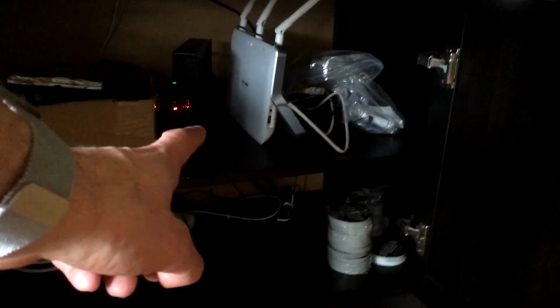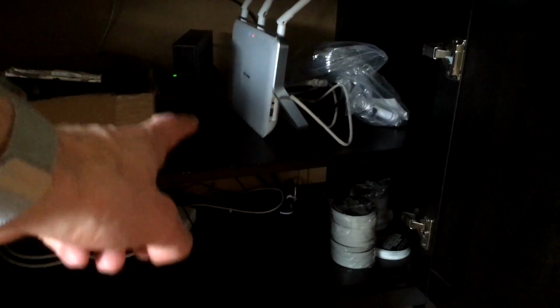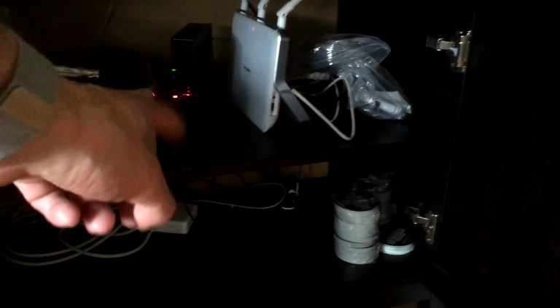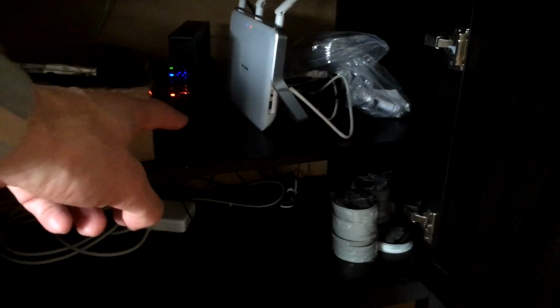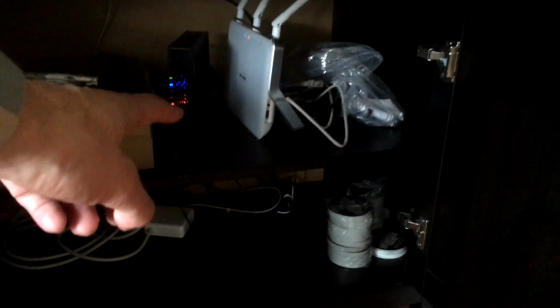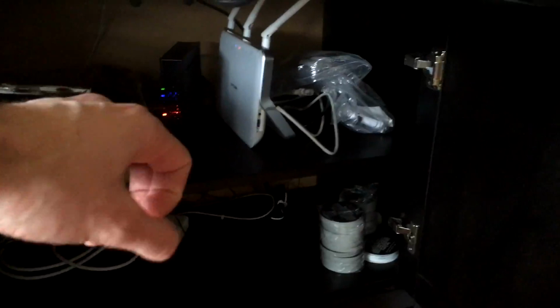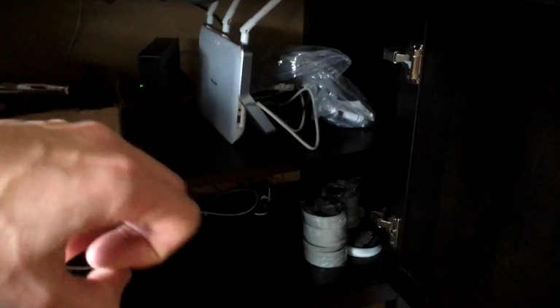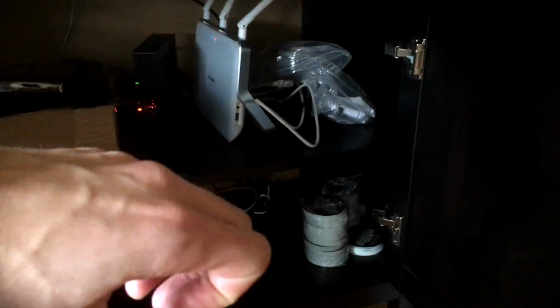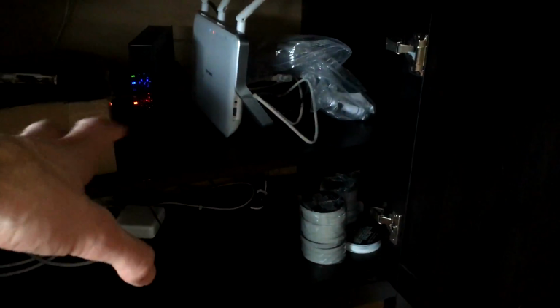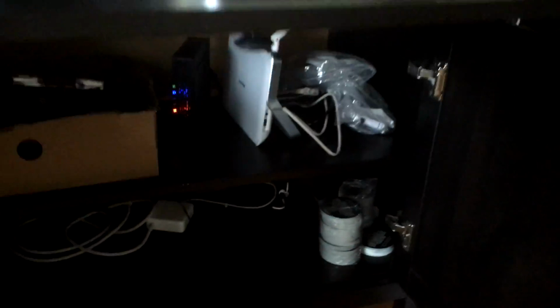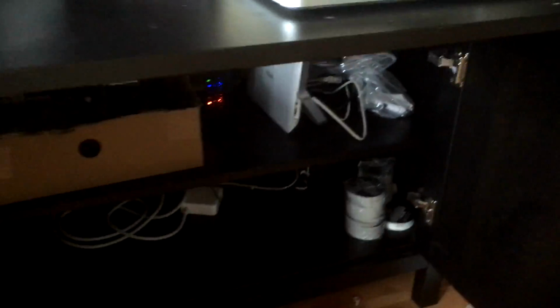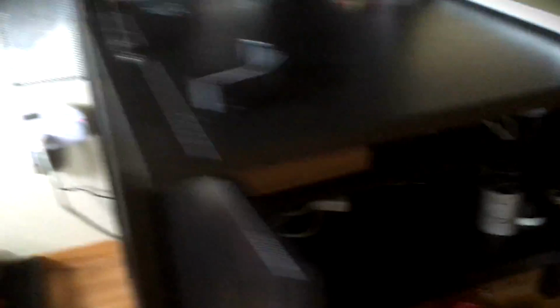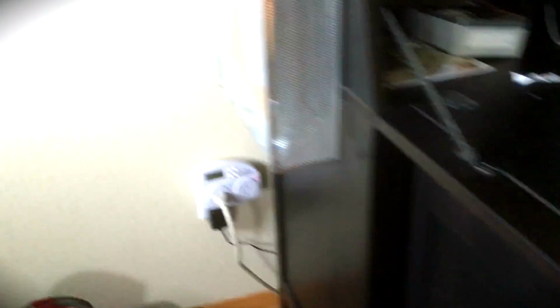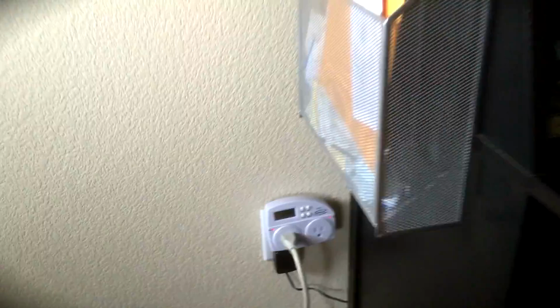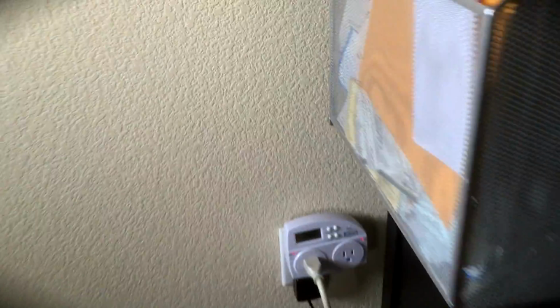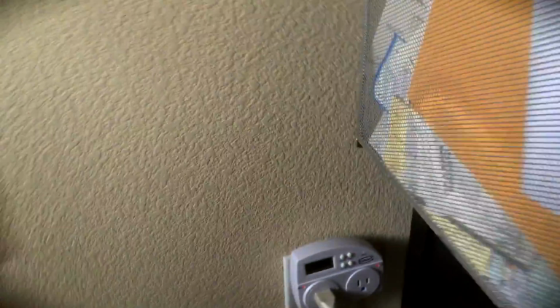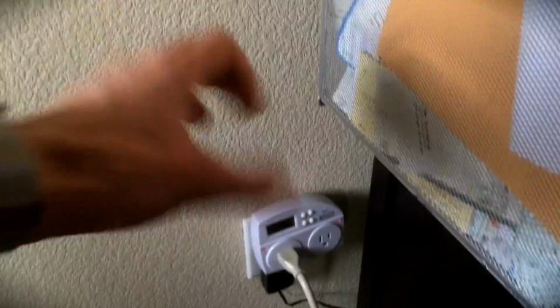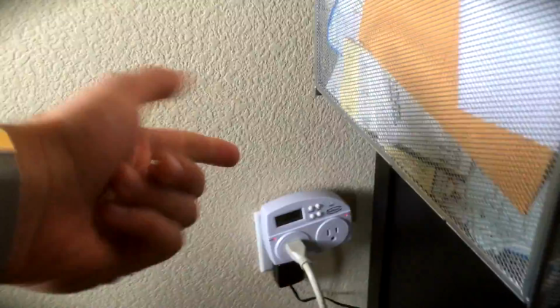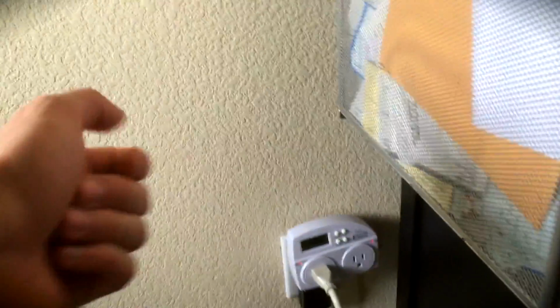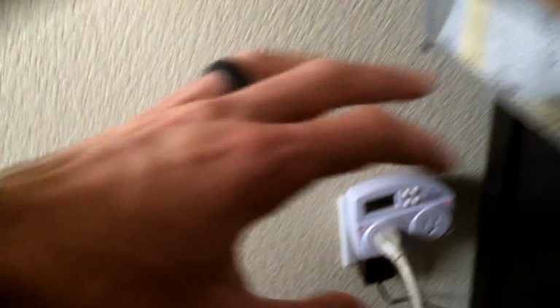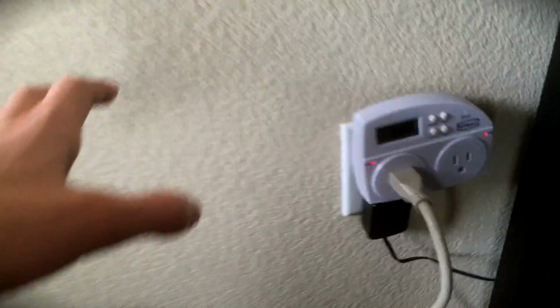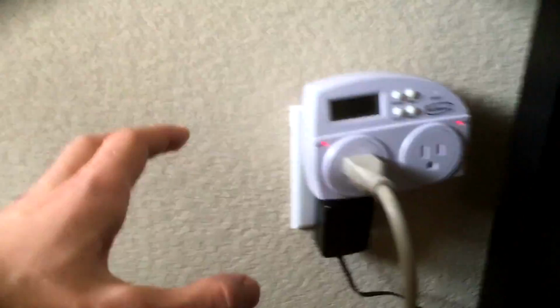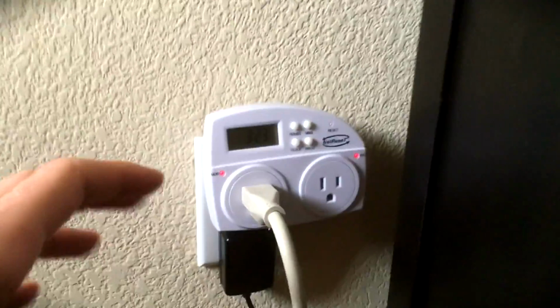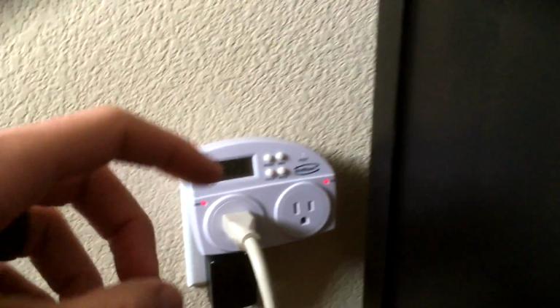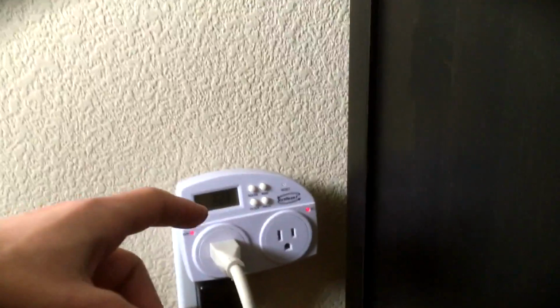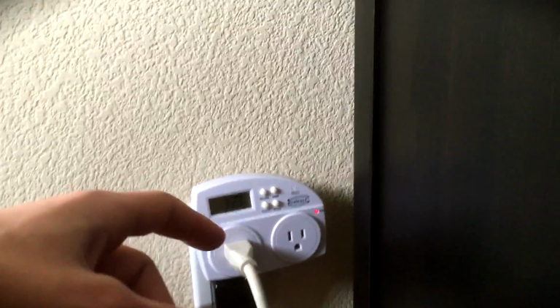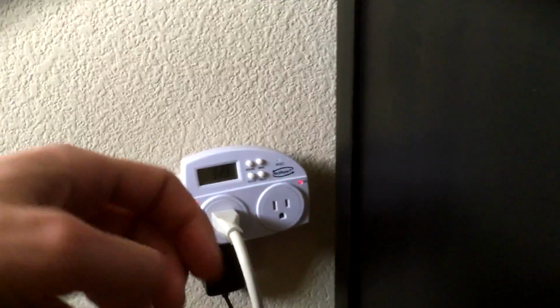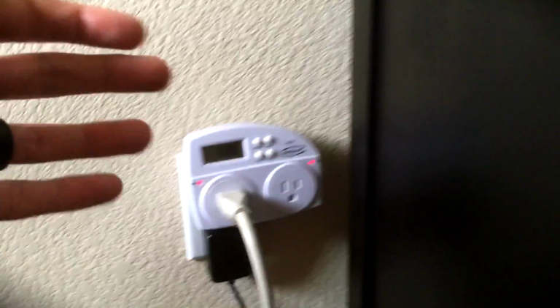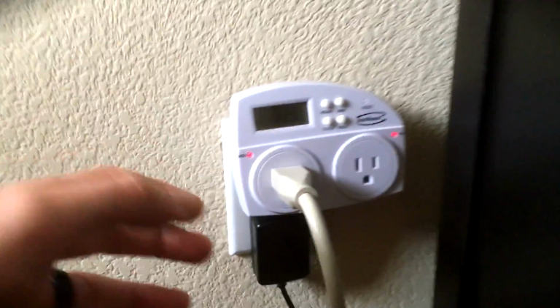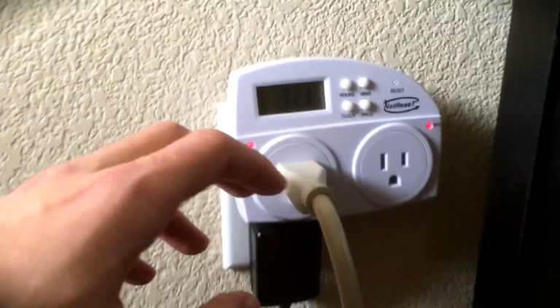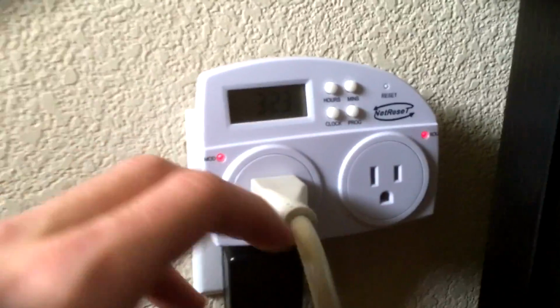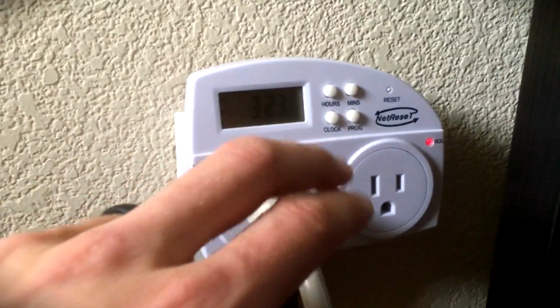In this particular case, this is used to reset your router, which is all the way under there. As you can see it's flashing — not very well, it's not necessarily online. So we're going to try to simulate this being in the middle of the night, and this is apparently going to reset it.